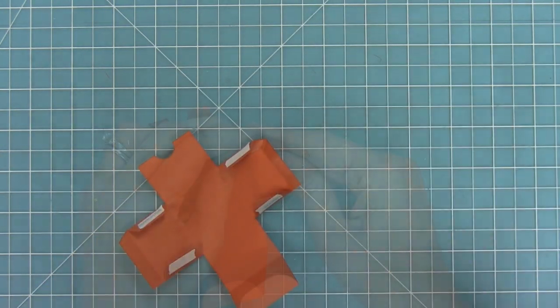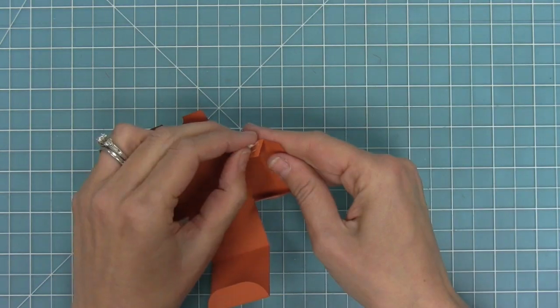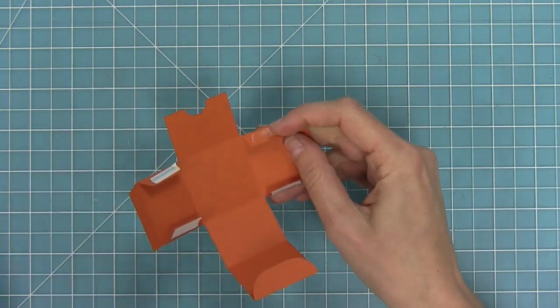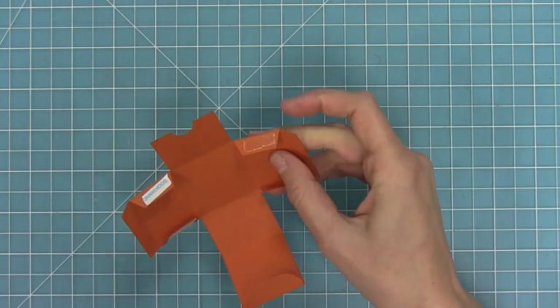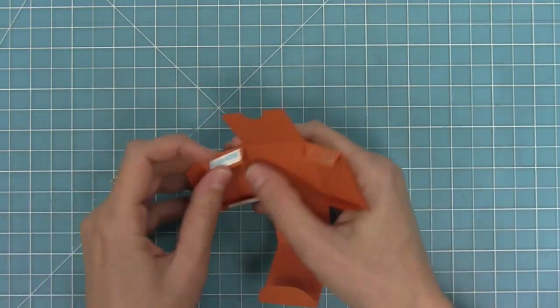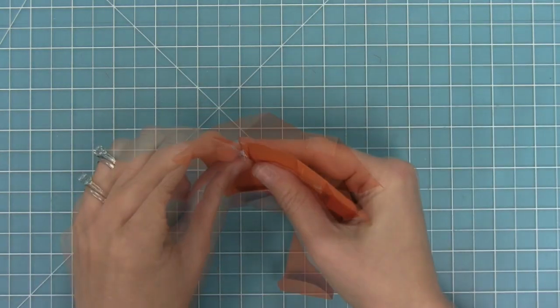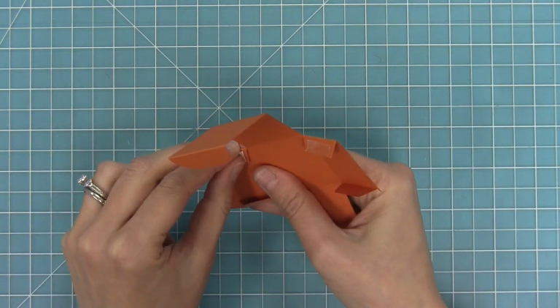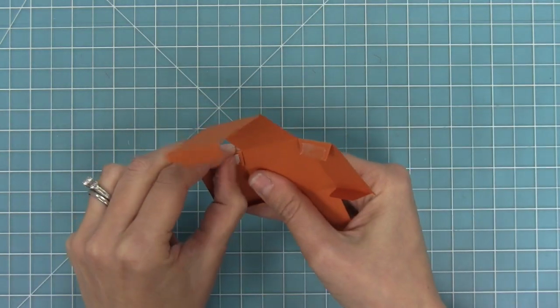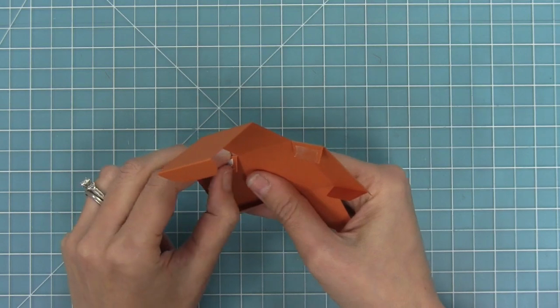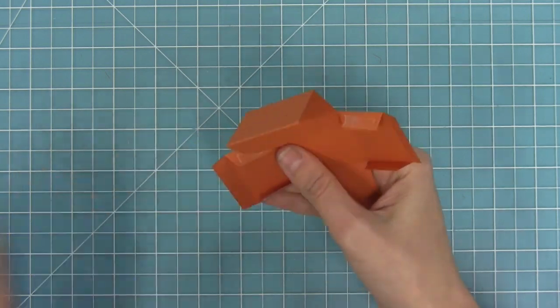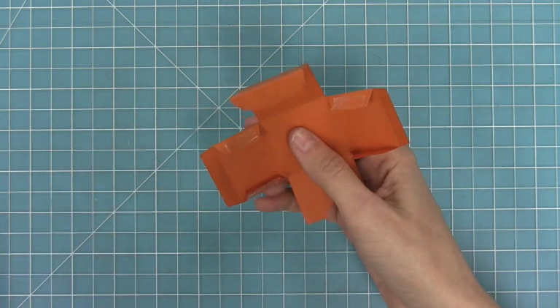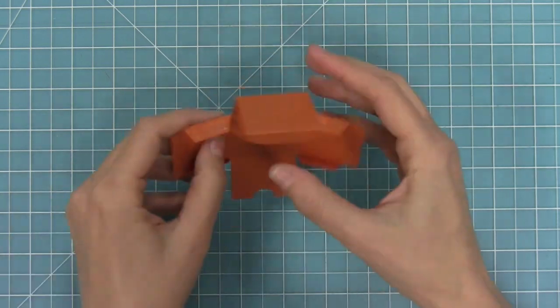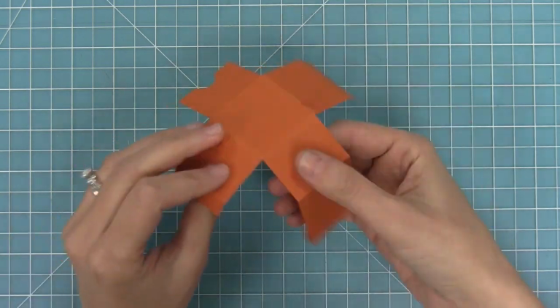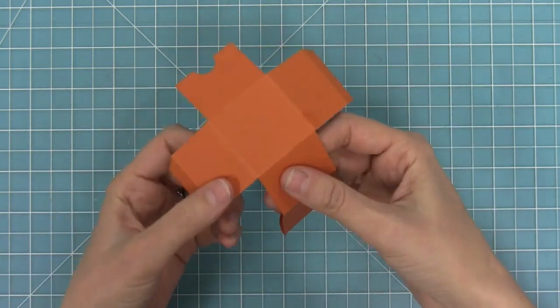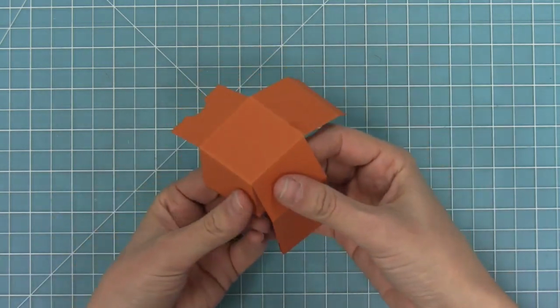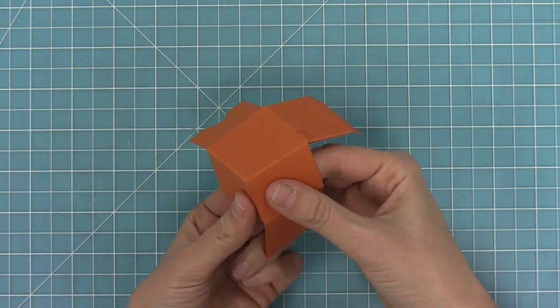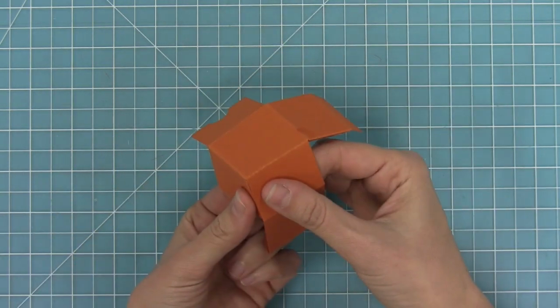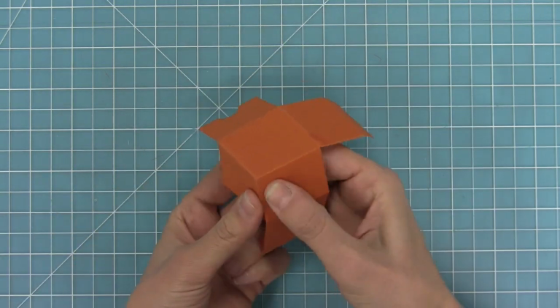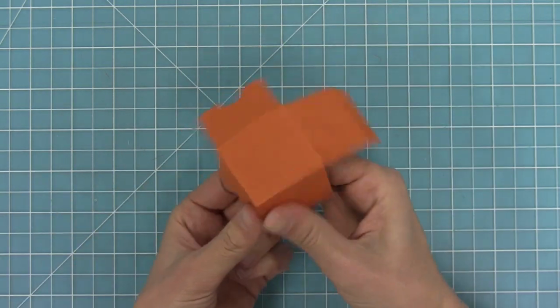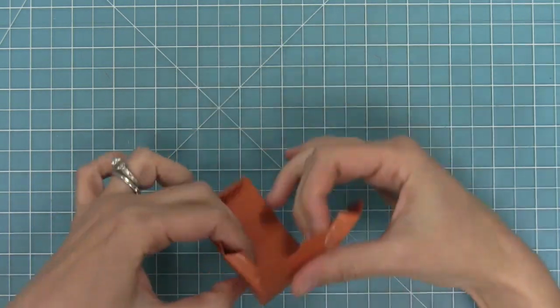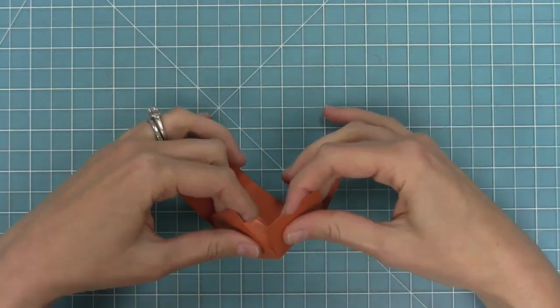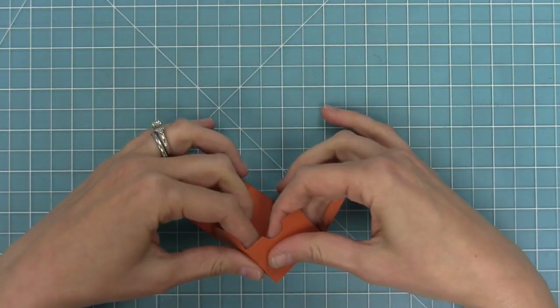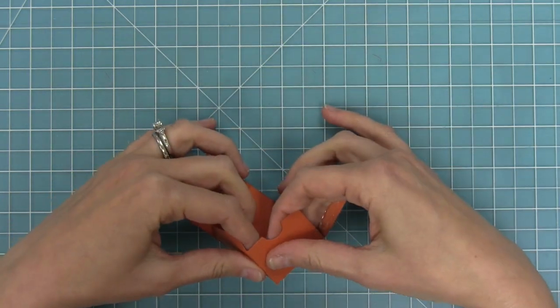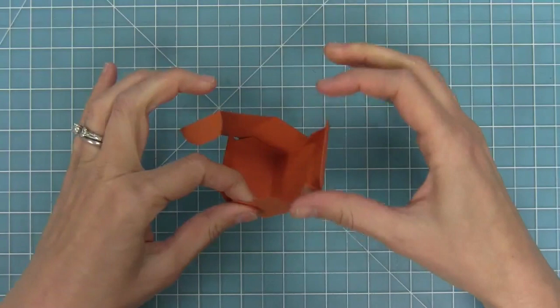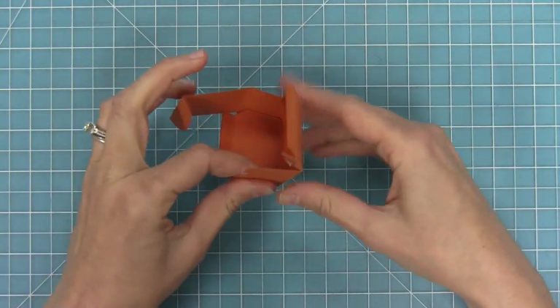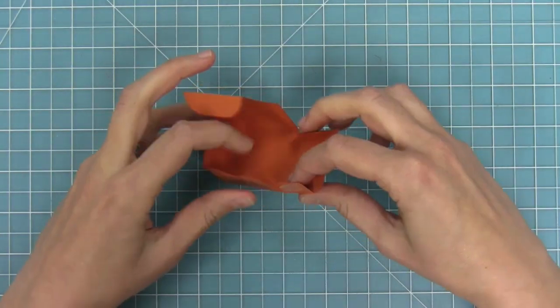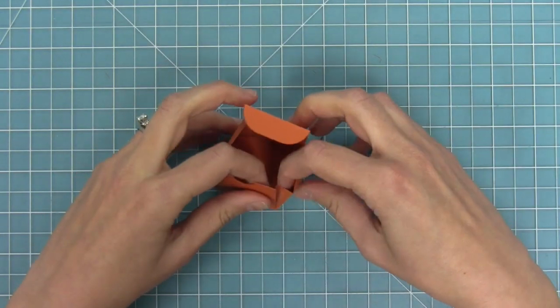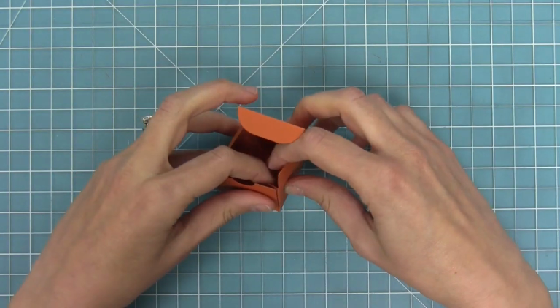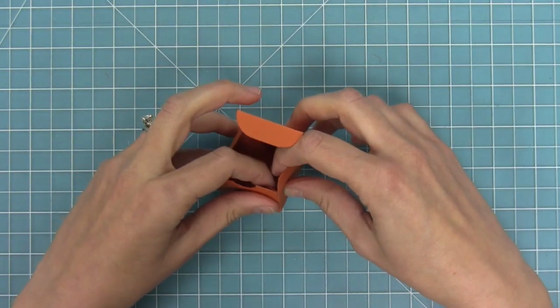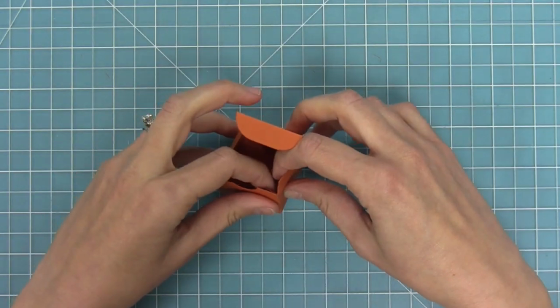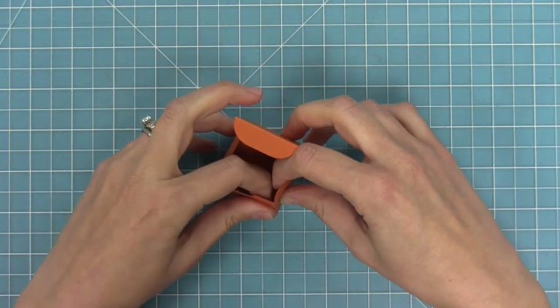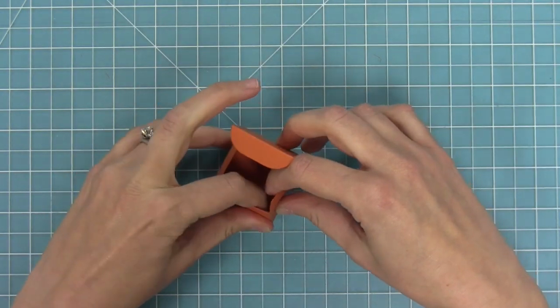Then we can peel up that liner paper and start to form our box. I'm going to take that tab and just line up those corners, and the box forms super easy and it's so cute and tiny.